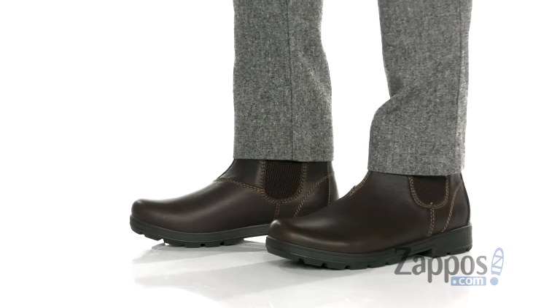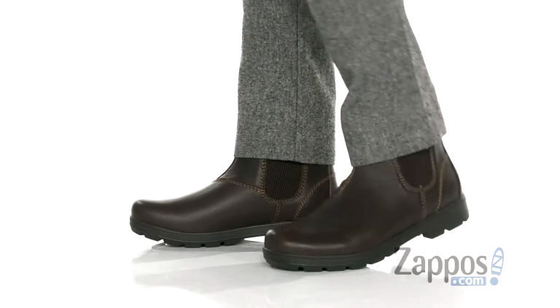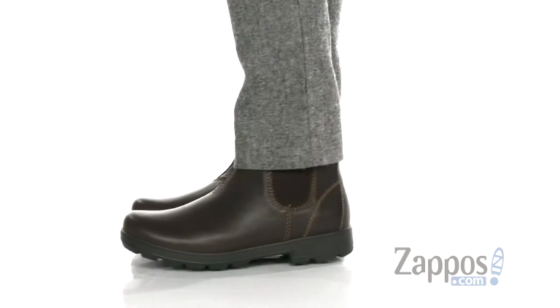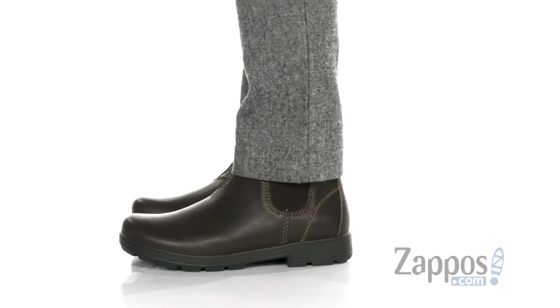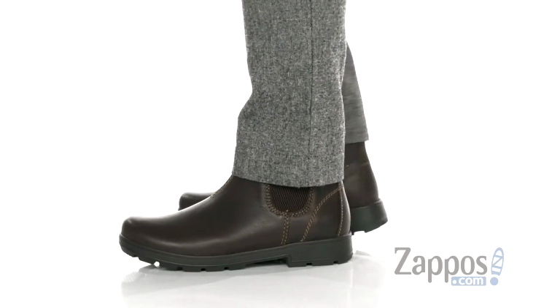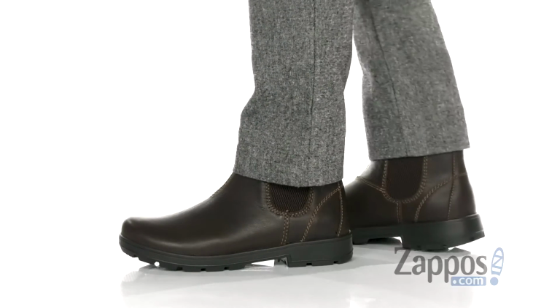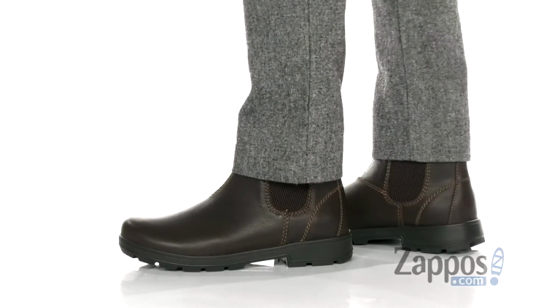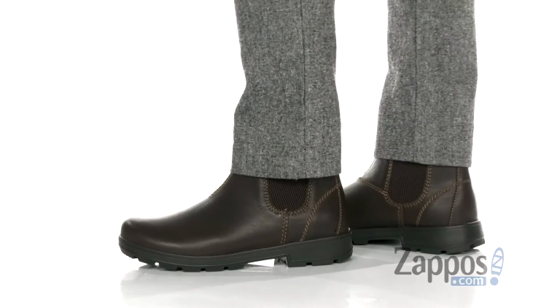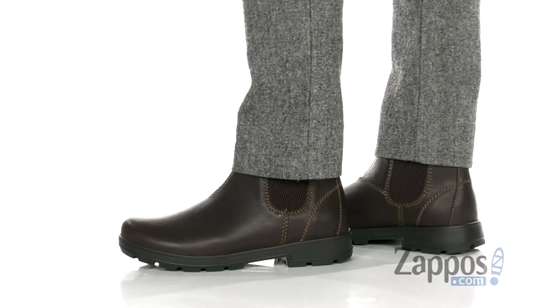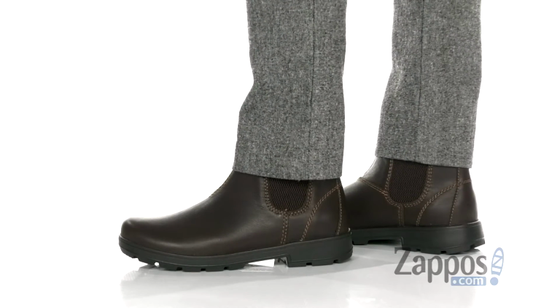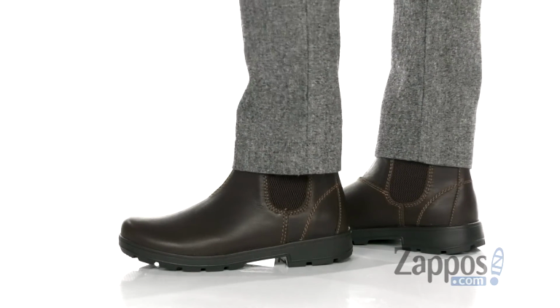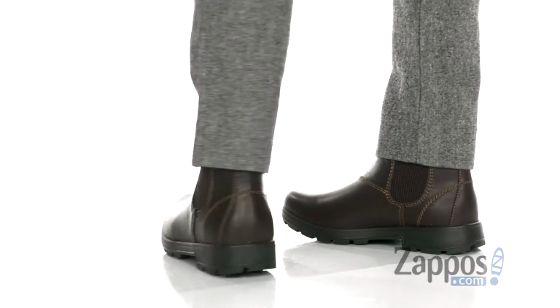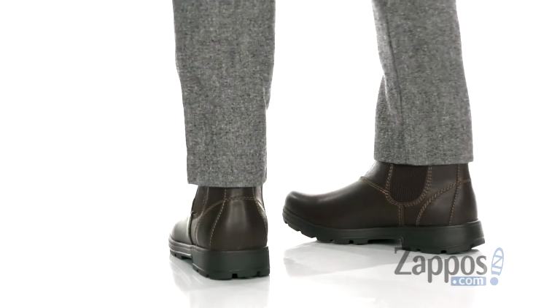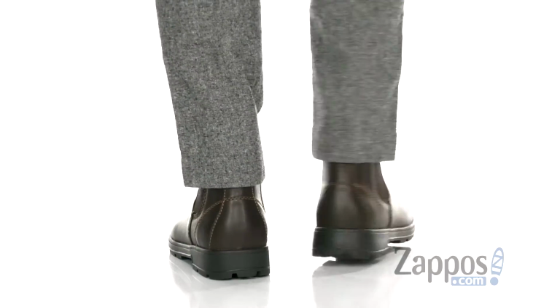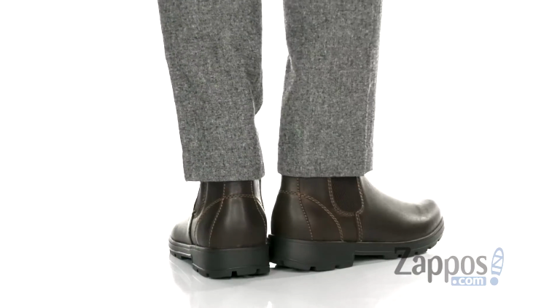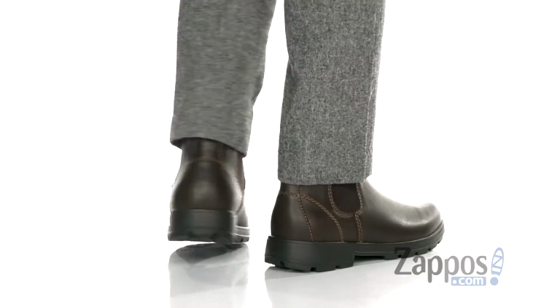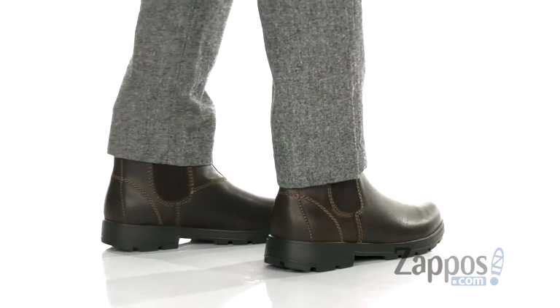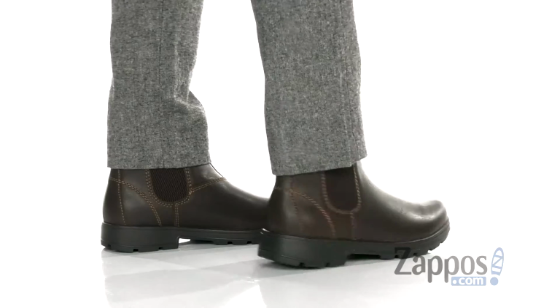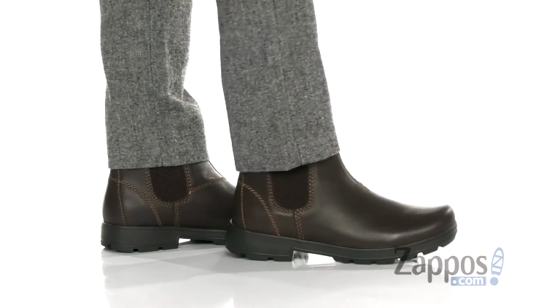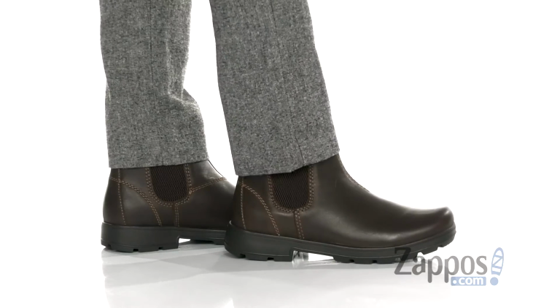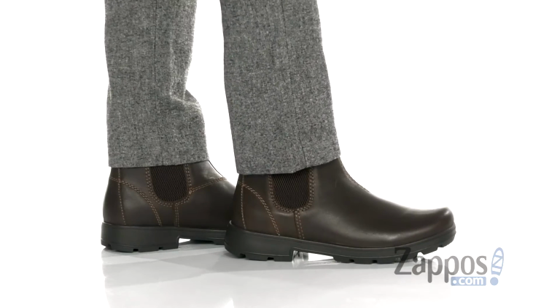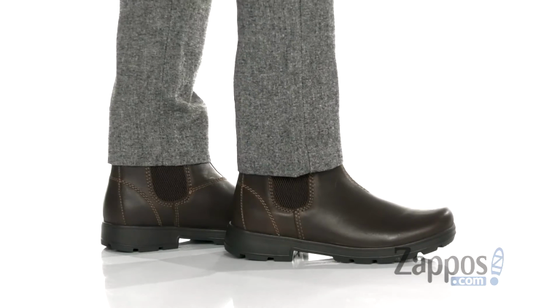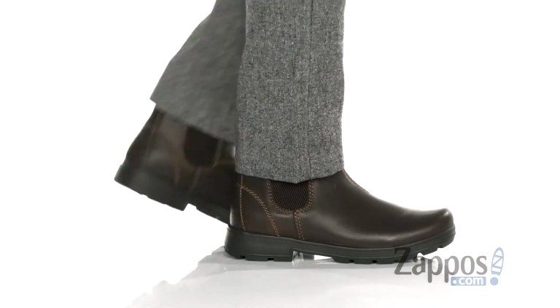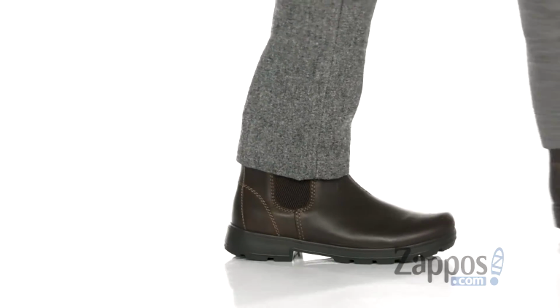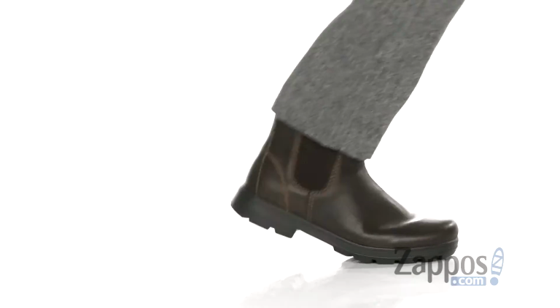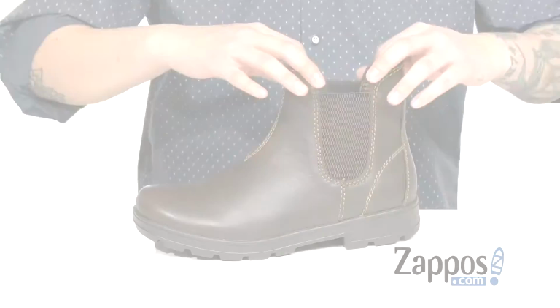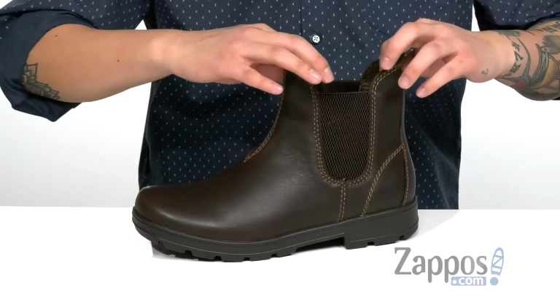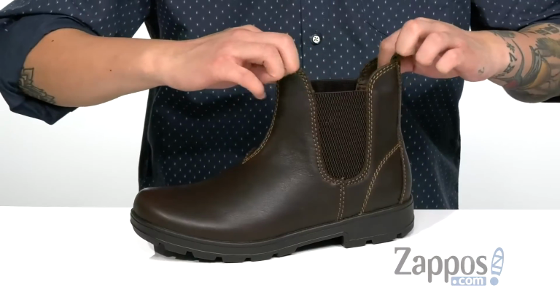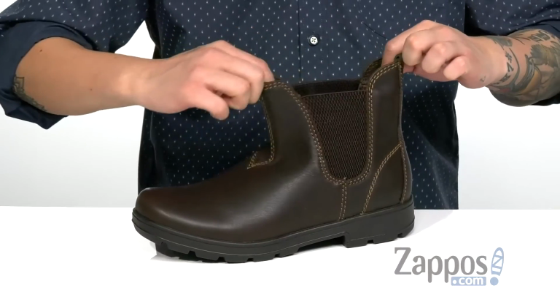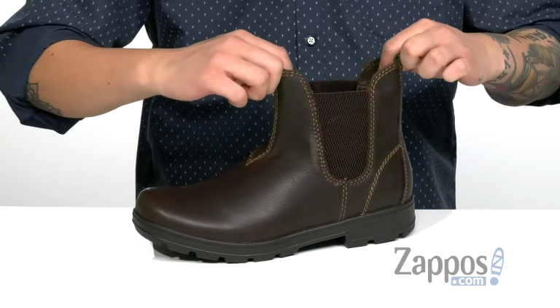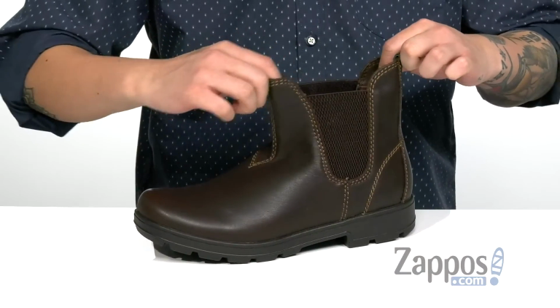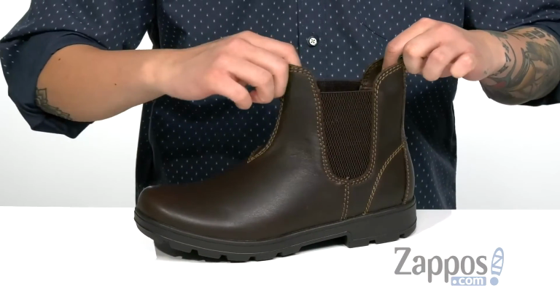This lightweight and comfortable Chelsea boot from Eastland features a very durable leather upper. A suede version is also available, so find the one that best suits your style.